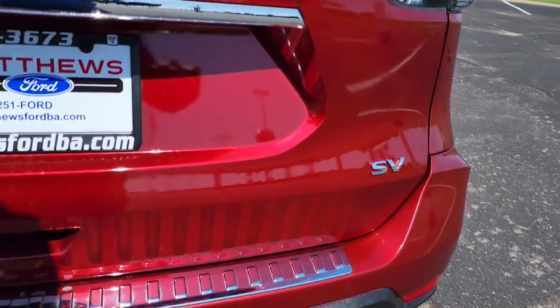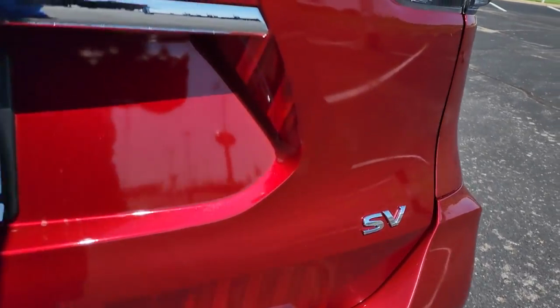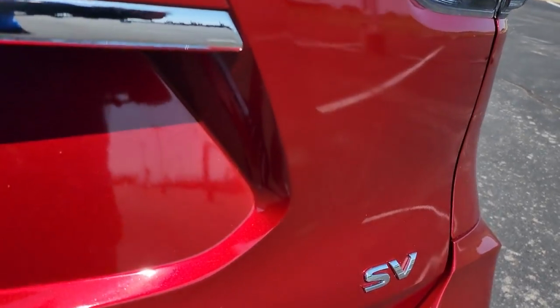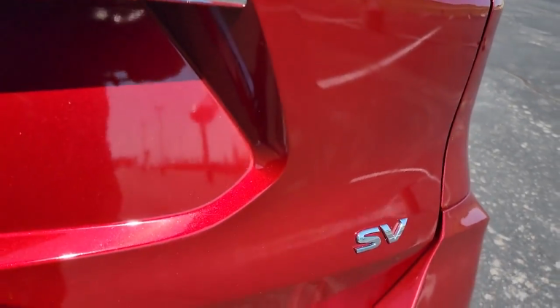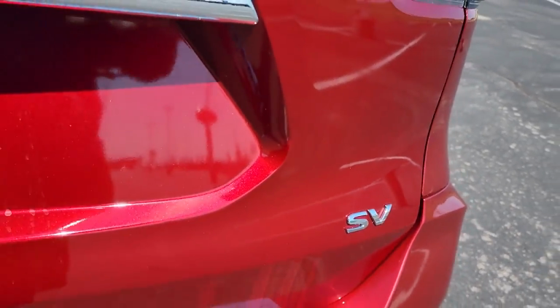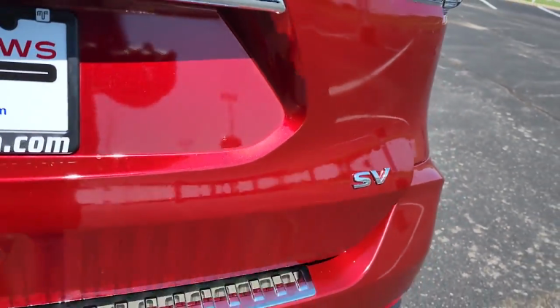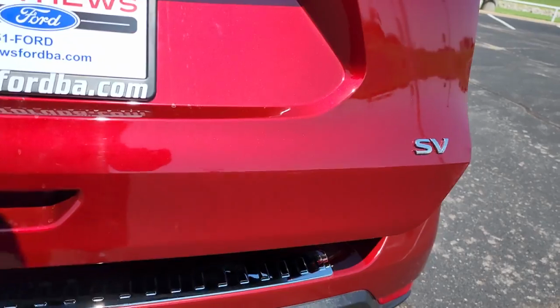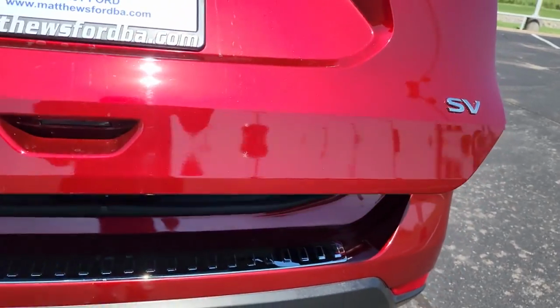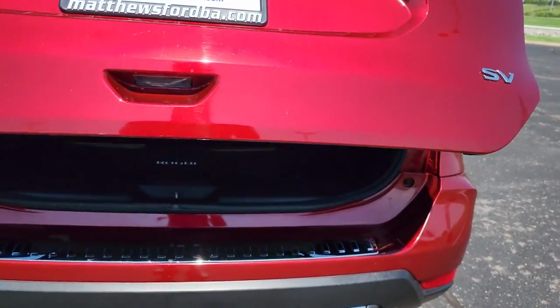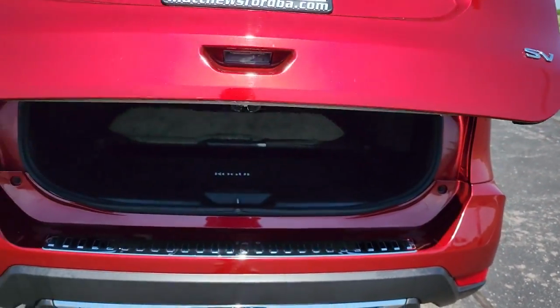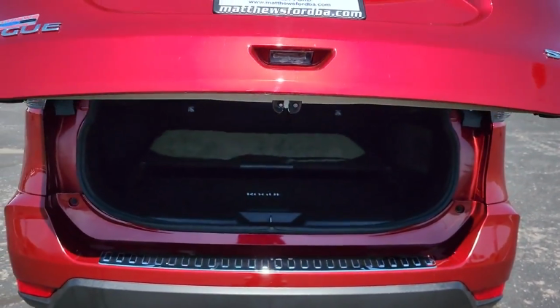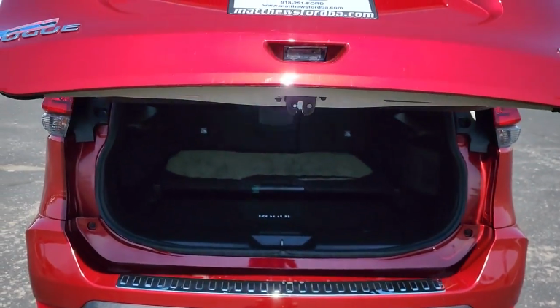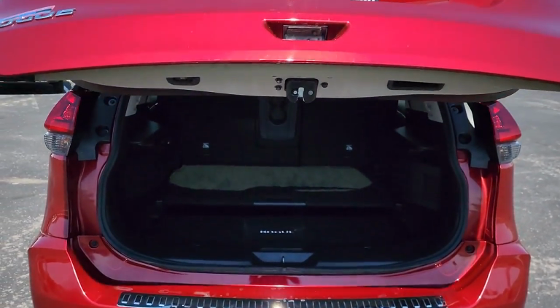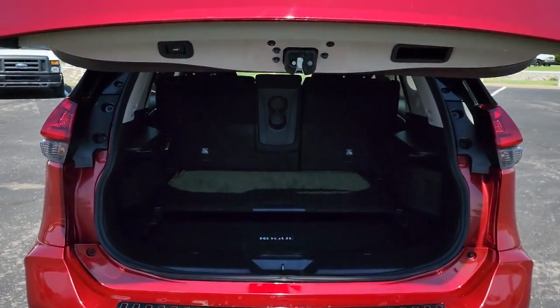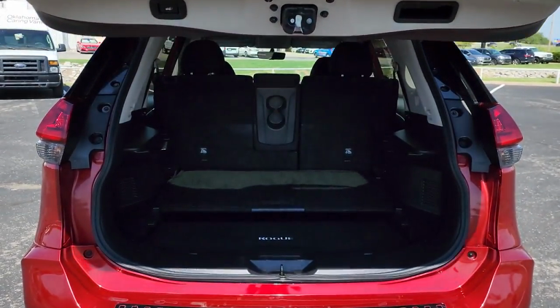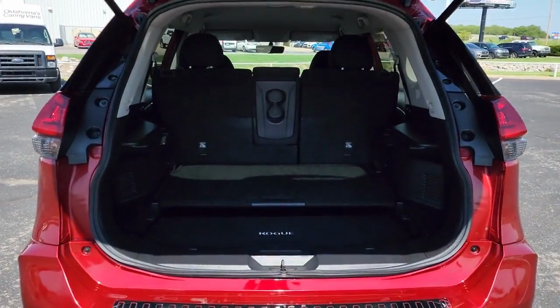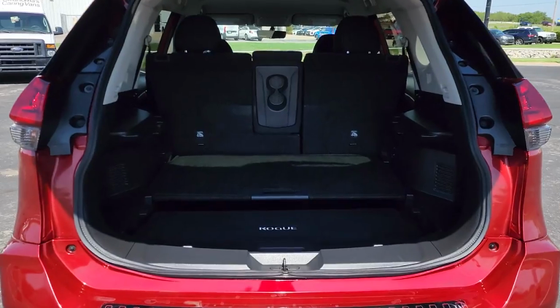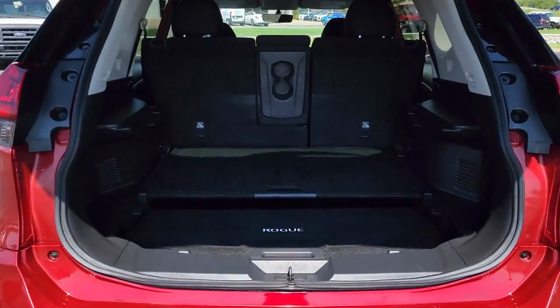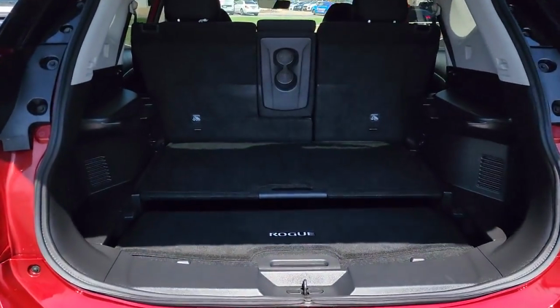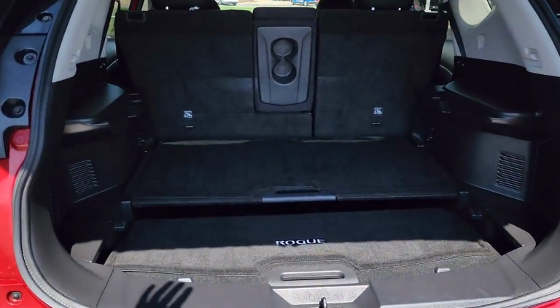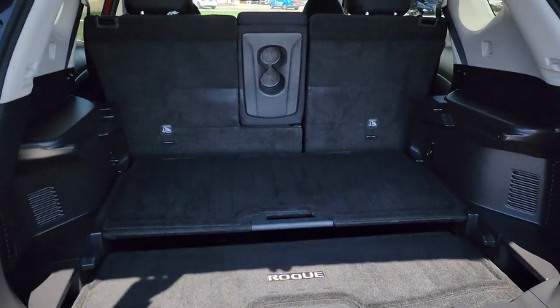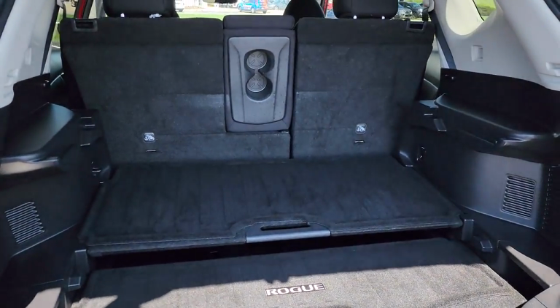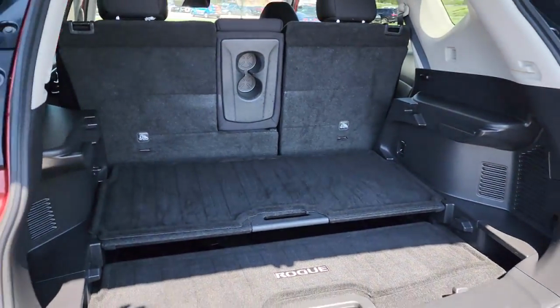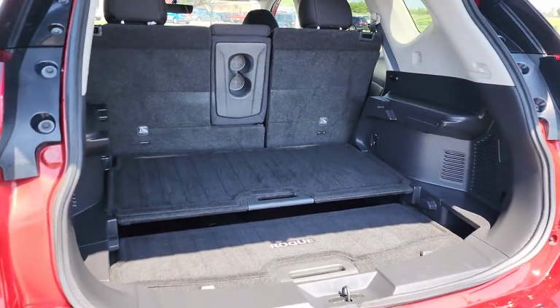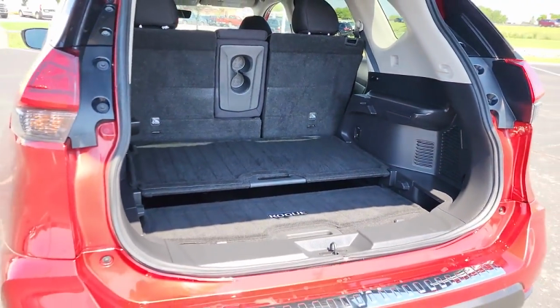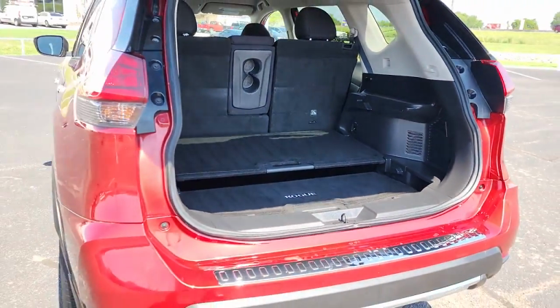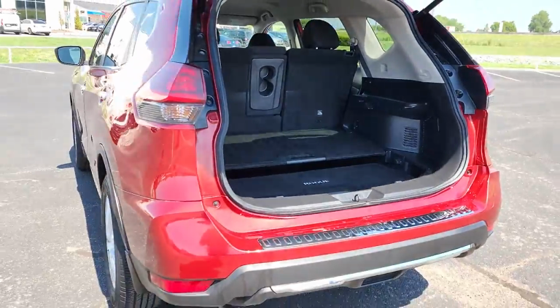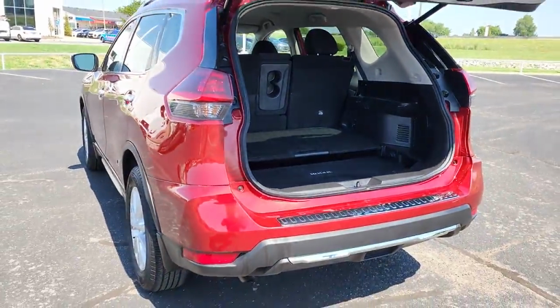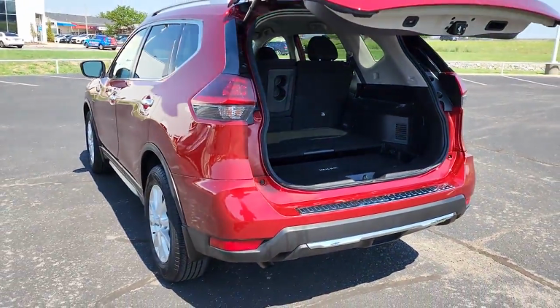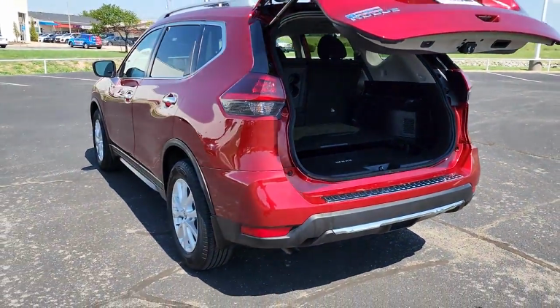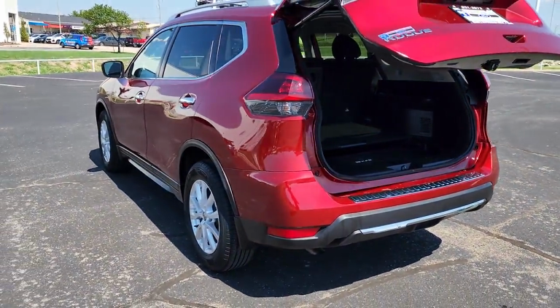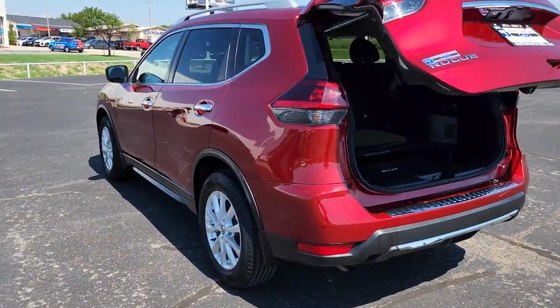Hands-free liftgate, keyless entry, backup camera, keyless start, power liftgate, remote engine start, satellite radio, heated mirrors, steering wheel audio controls, blind spot monitor.